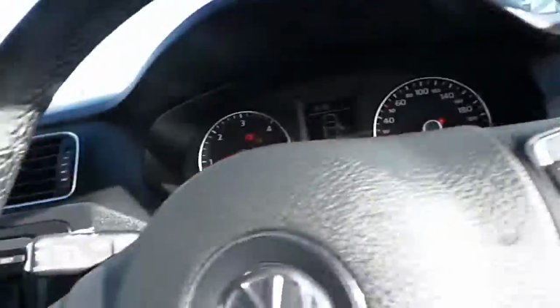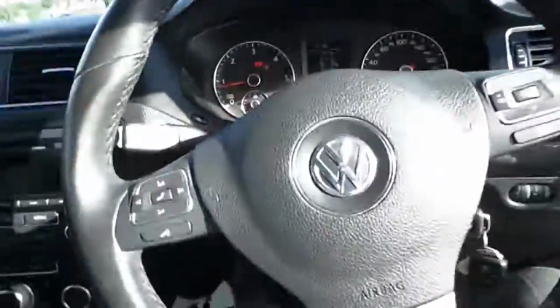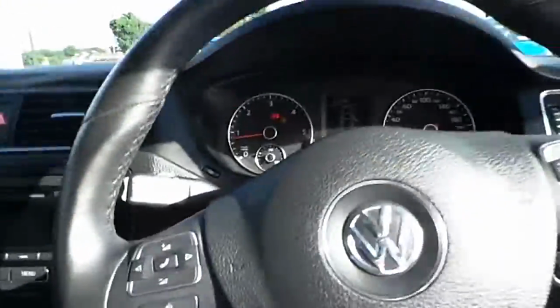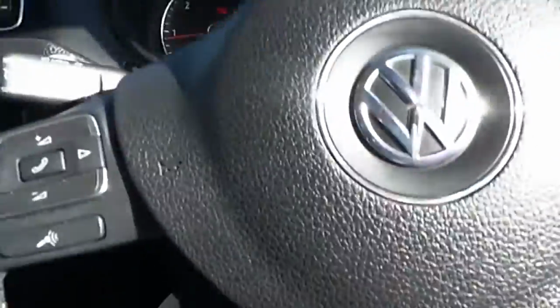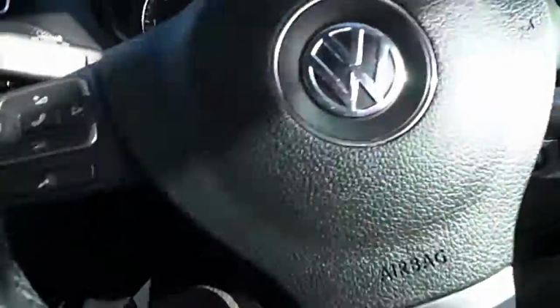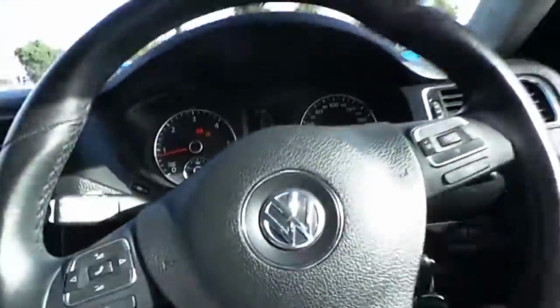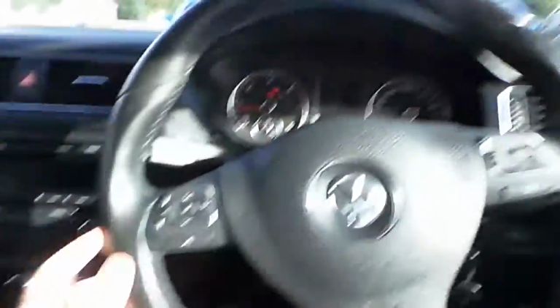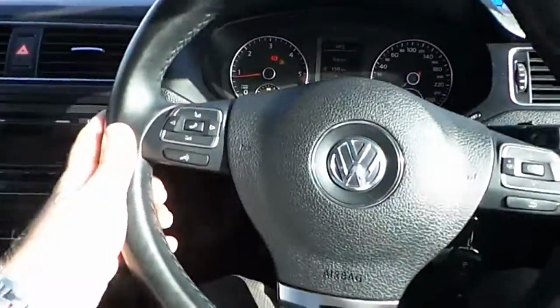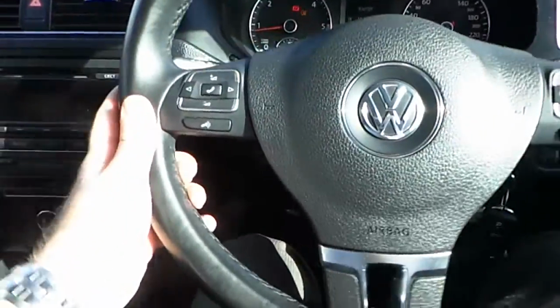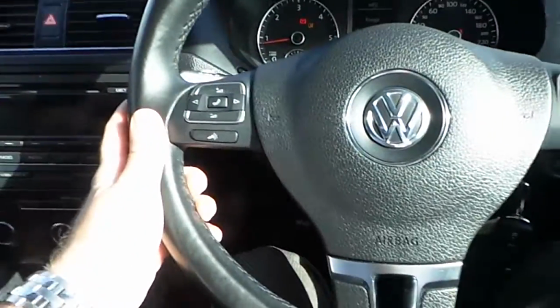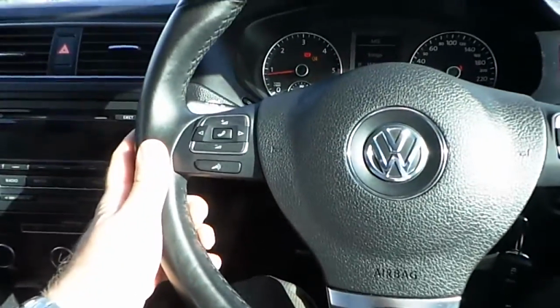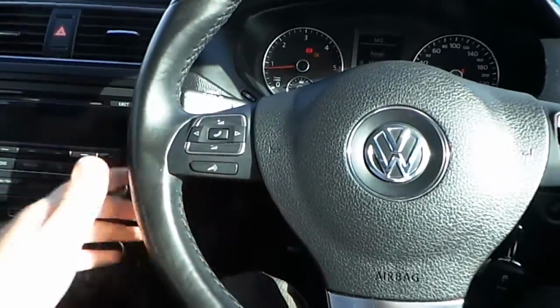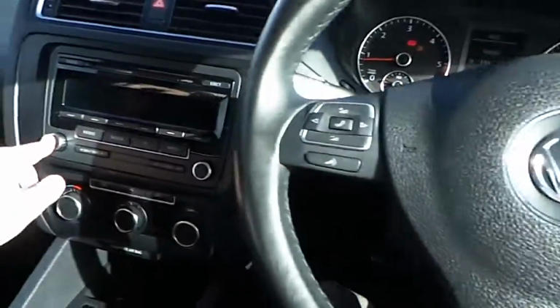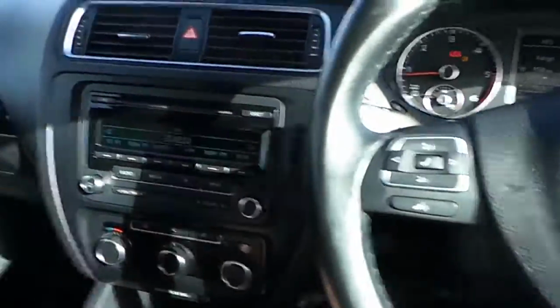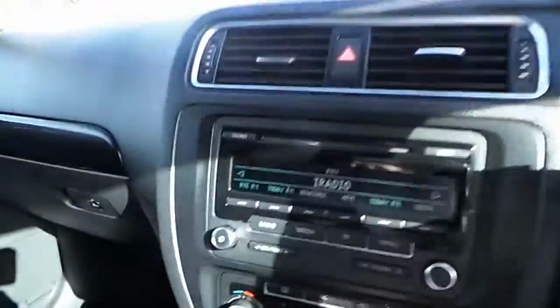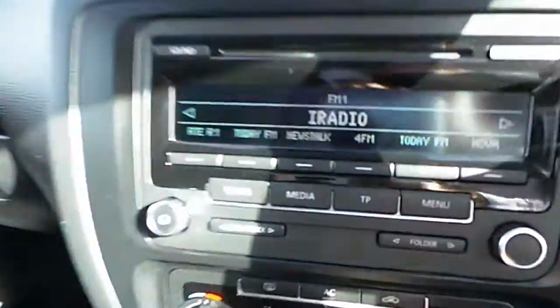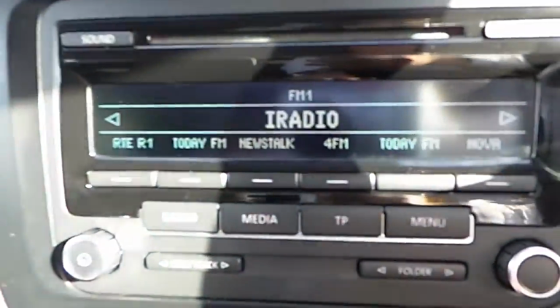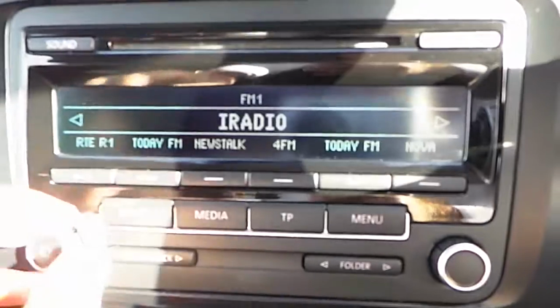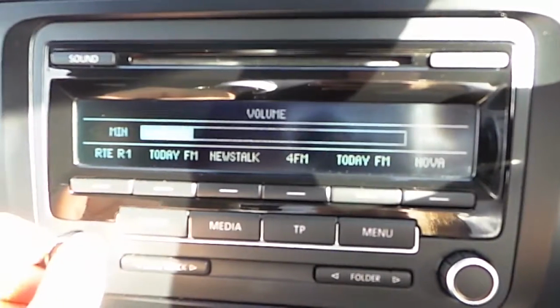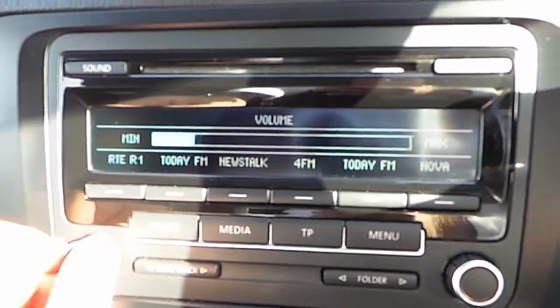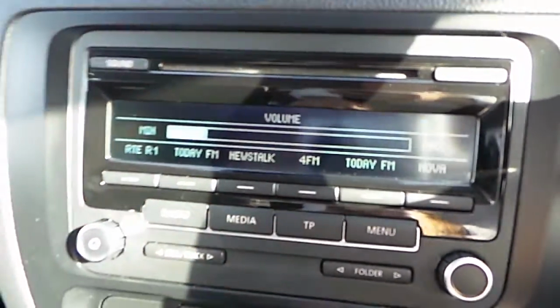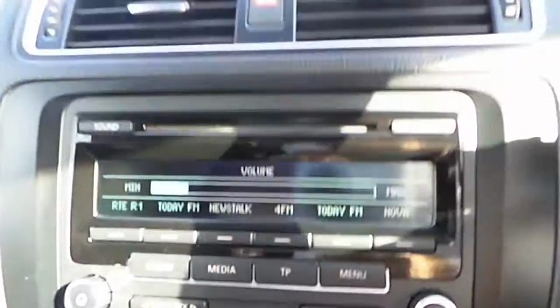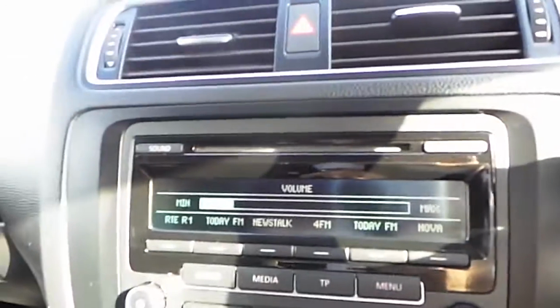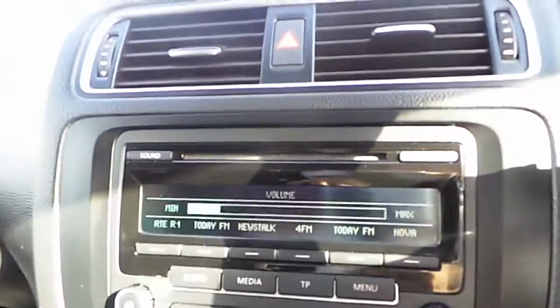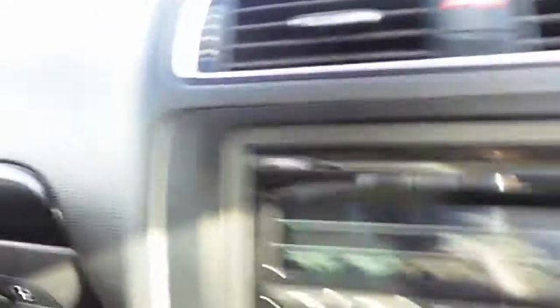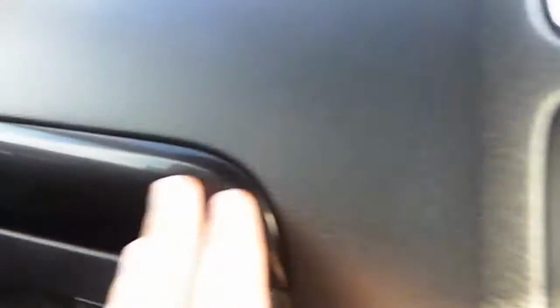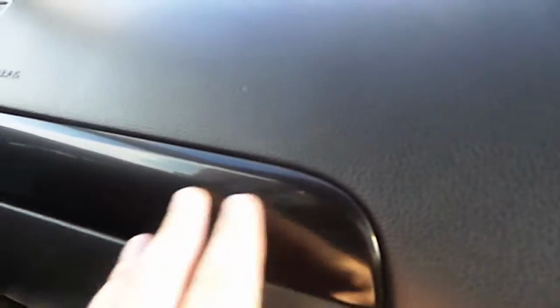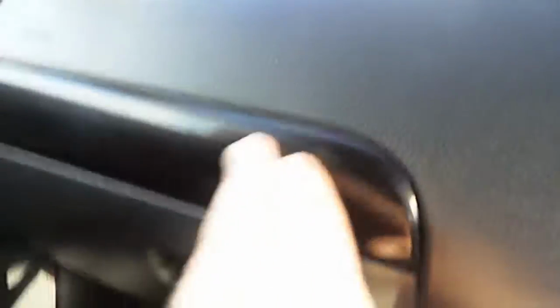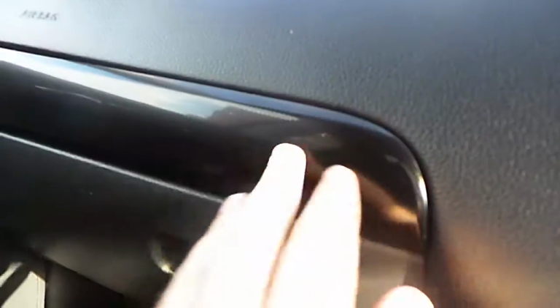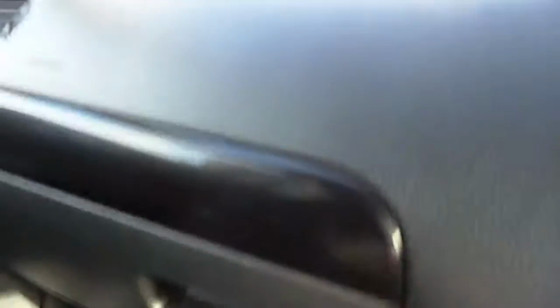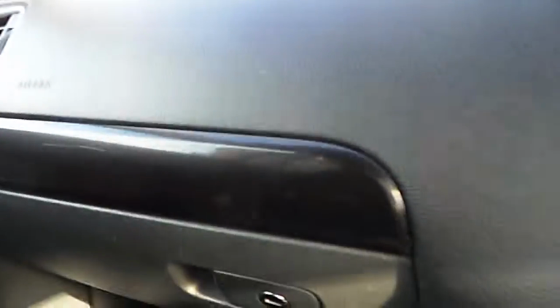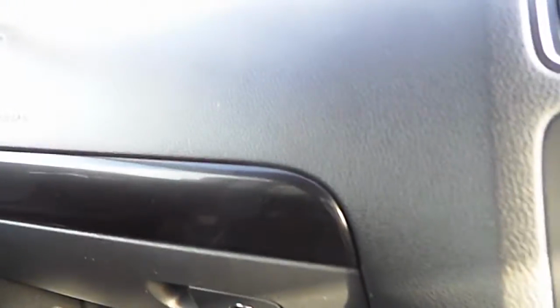Now as you get inside, you've got a multi-function steering wheel. You've also got your radio system over here. You've also got this kind of black carbon effect look finish to the car.